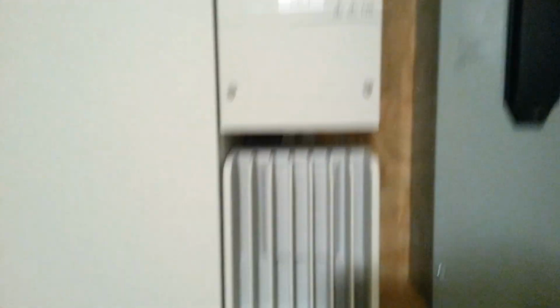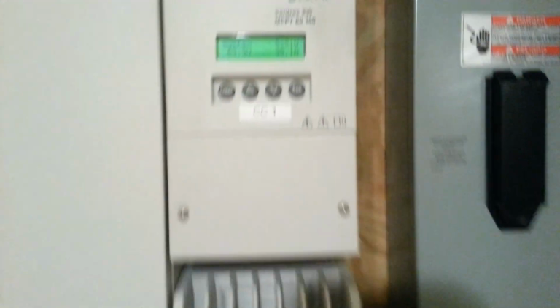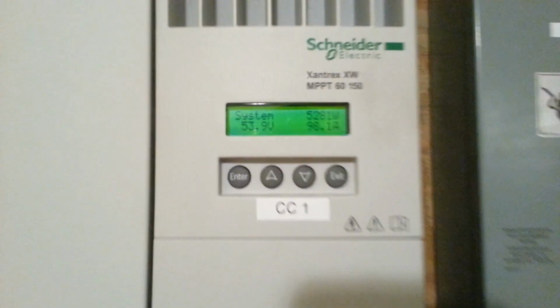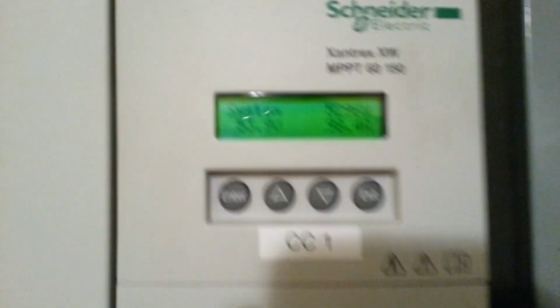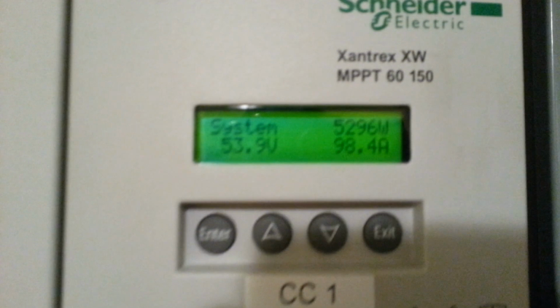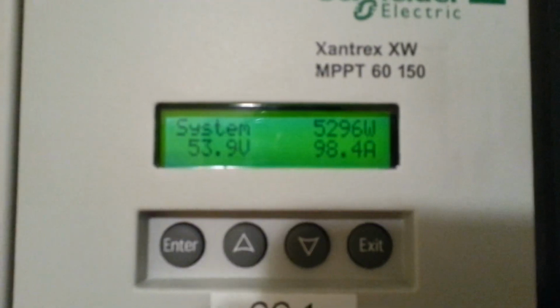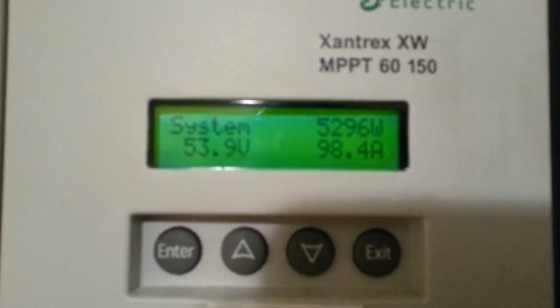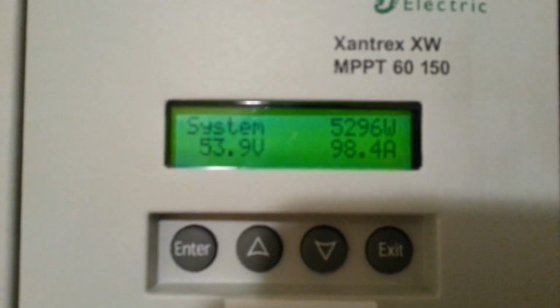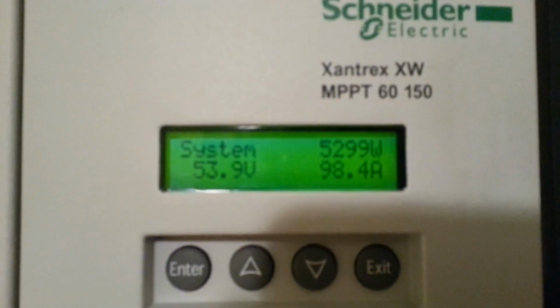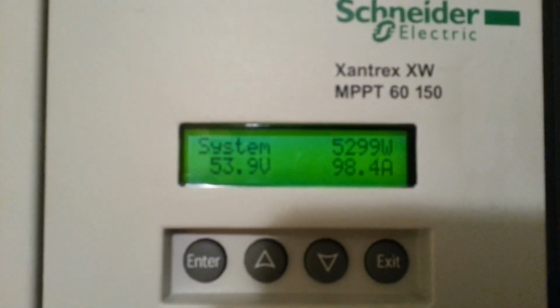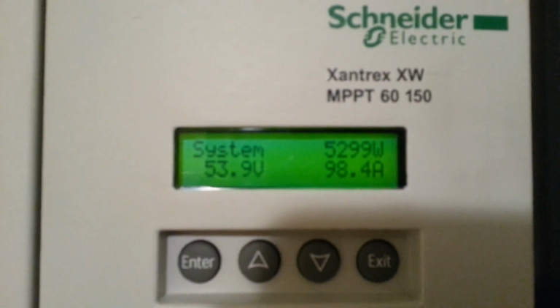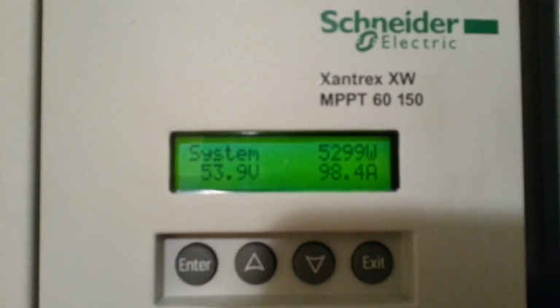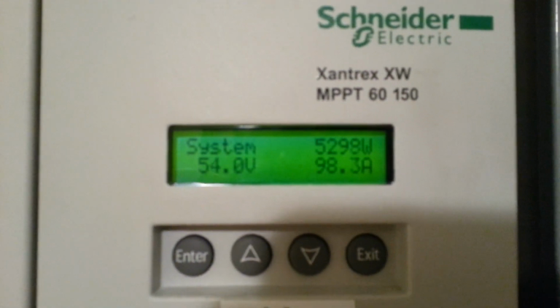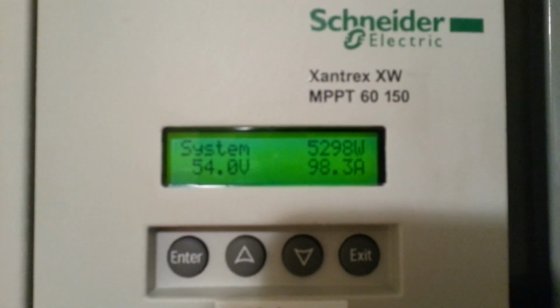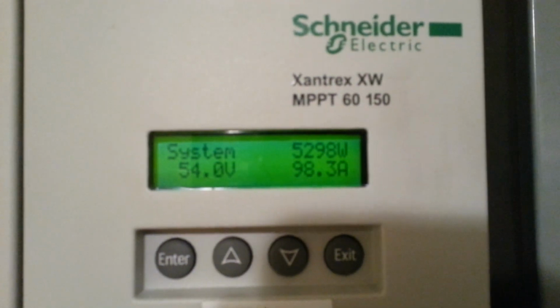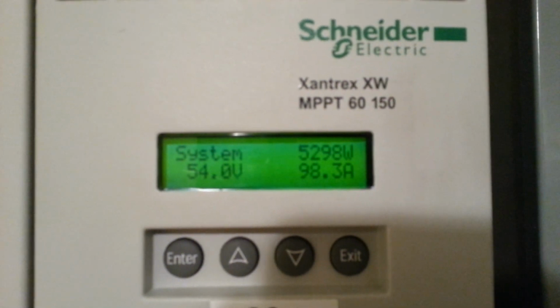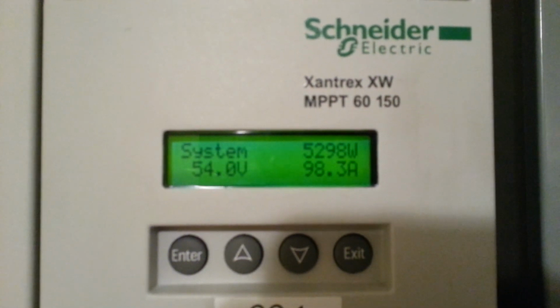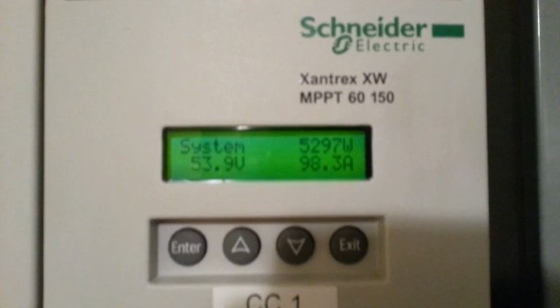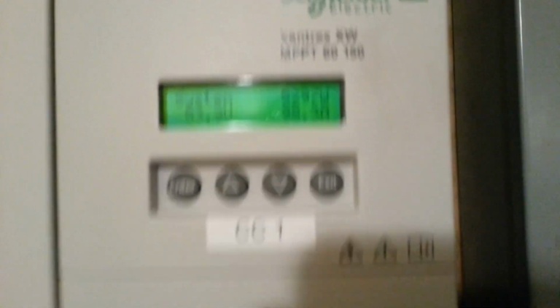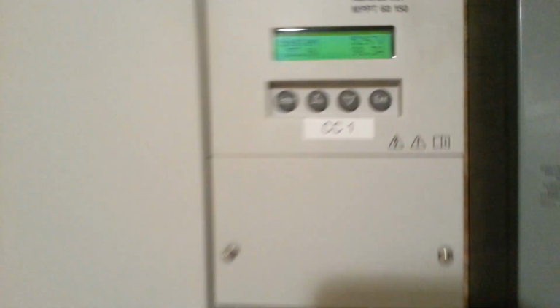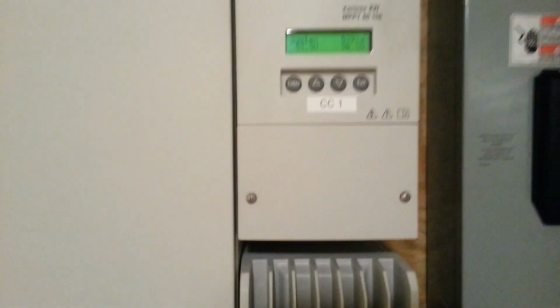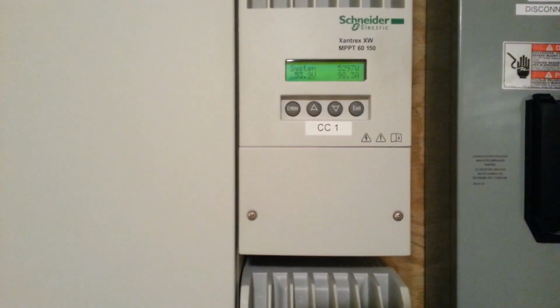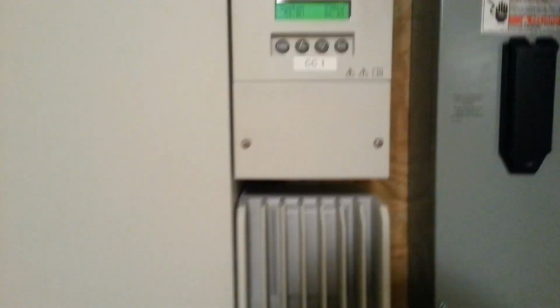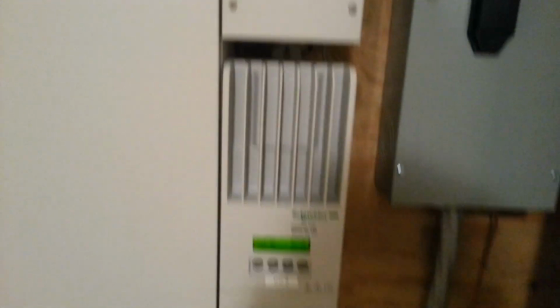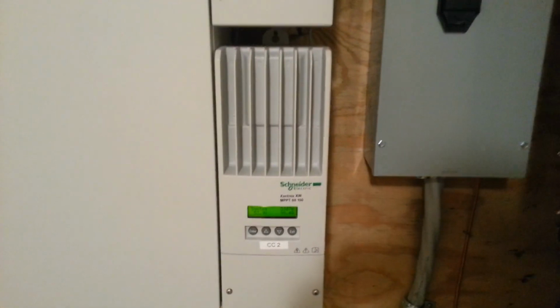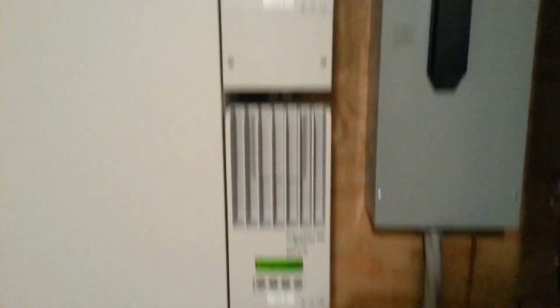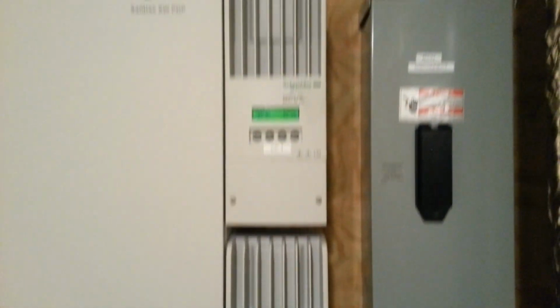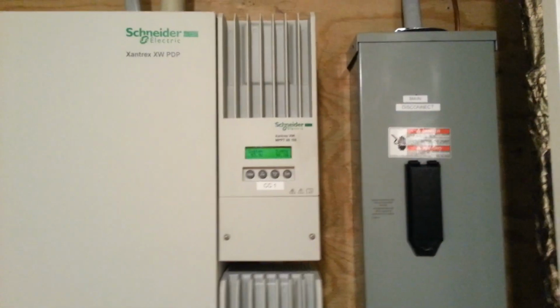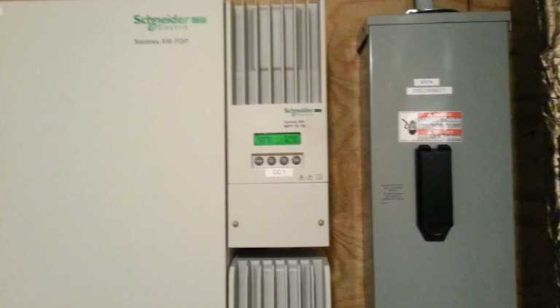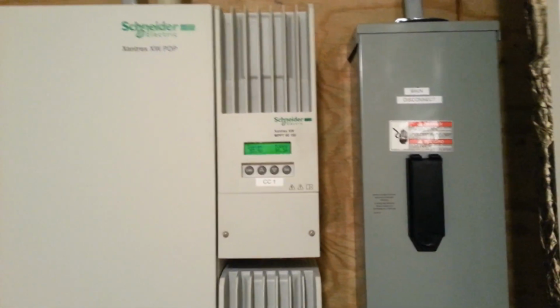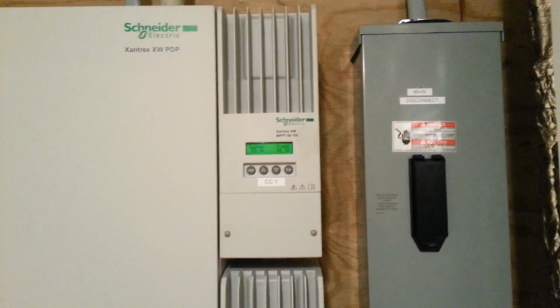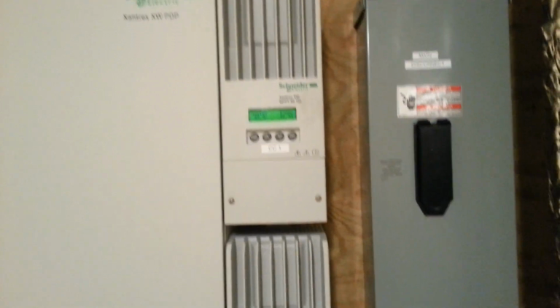Right now on December 25th, 2012, we have 5,299 watts going into the system. And those are both the charge controllers right there — they take the power and send it into the batteries.